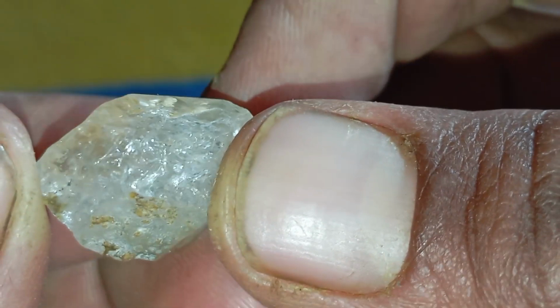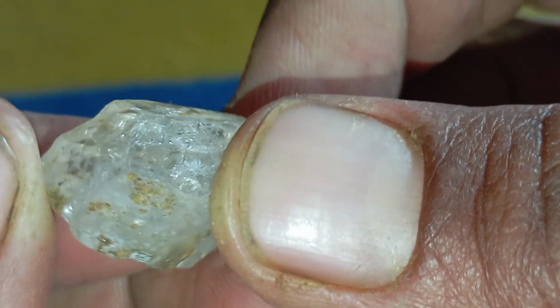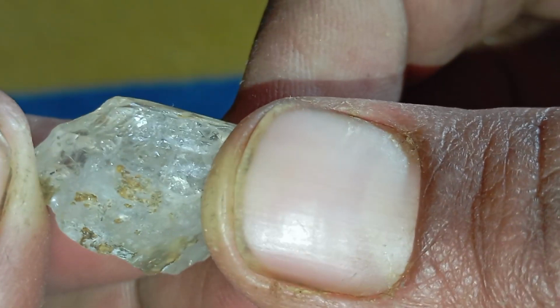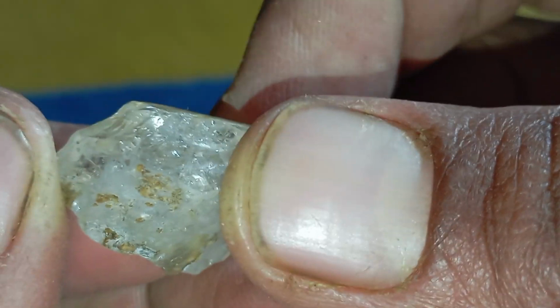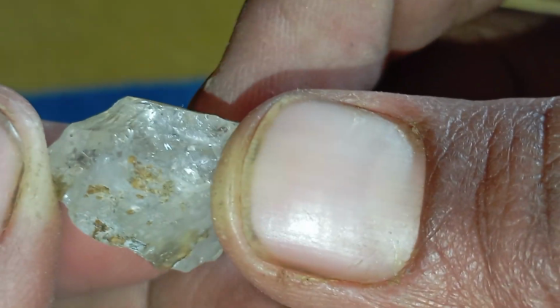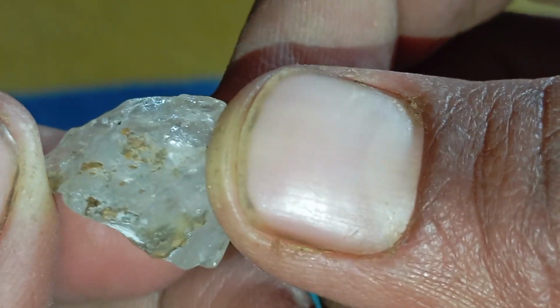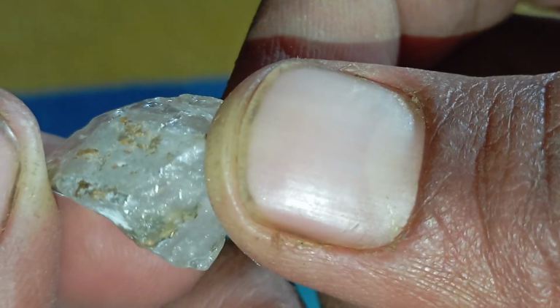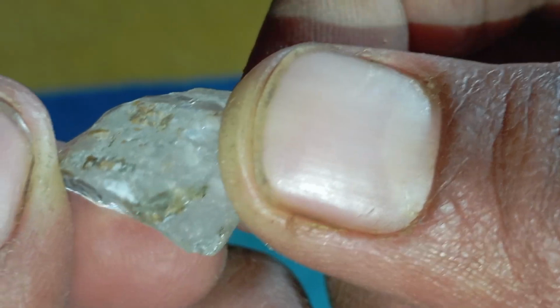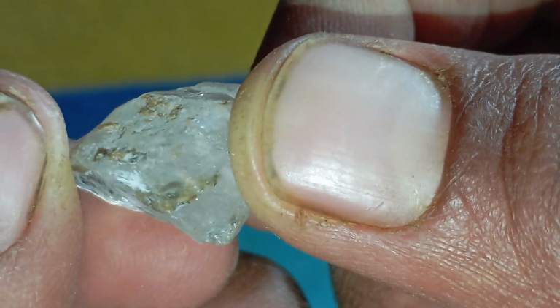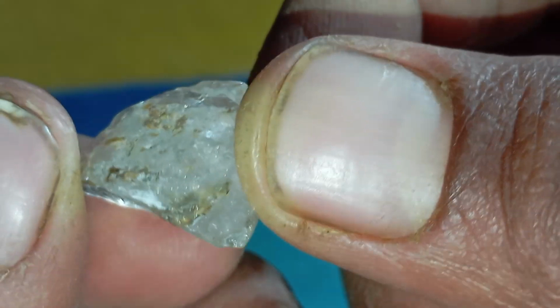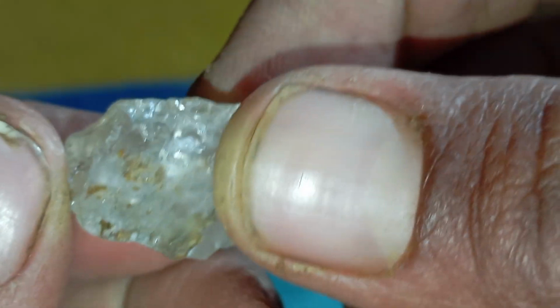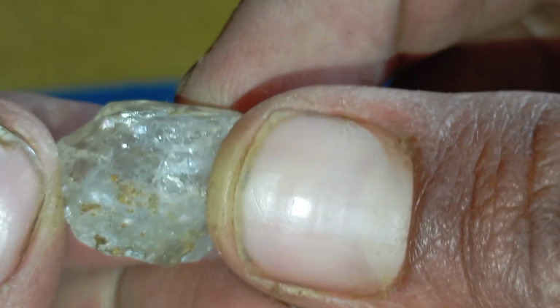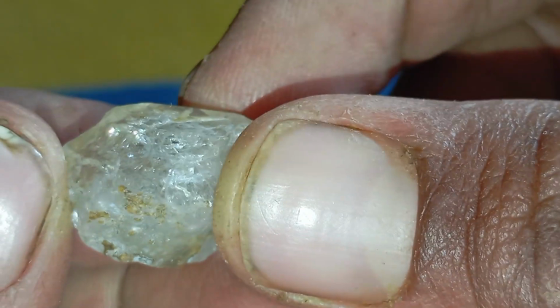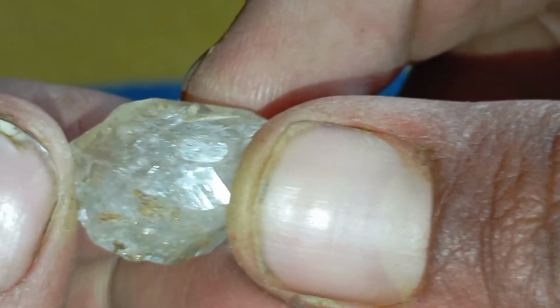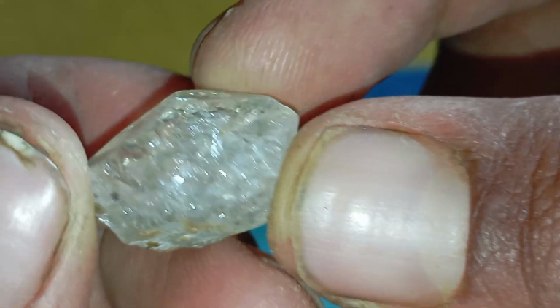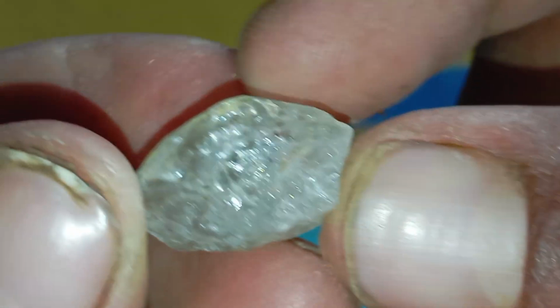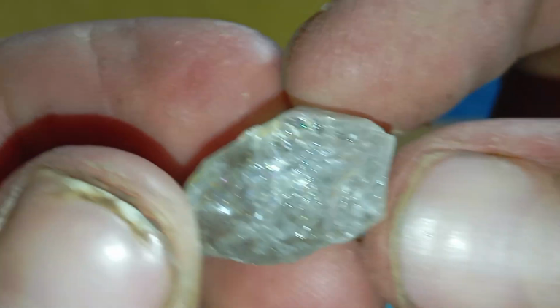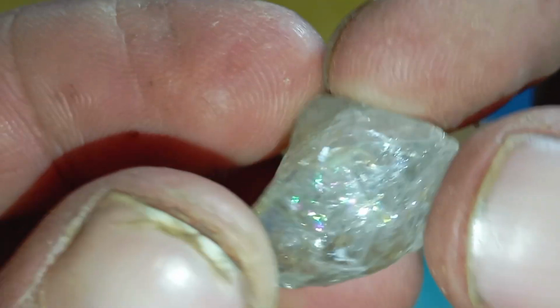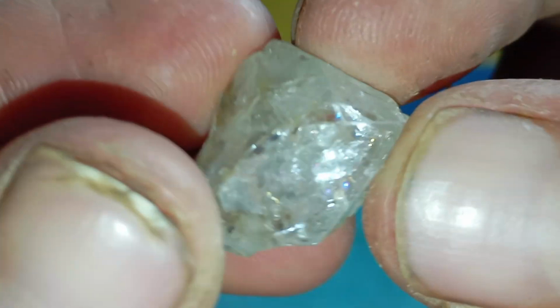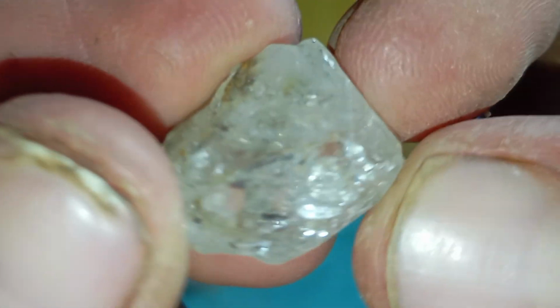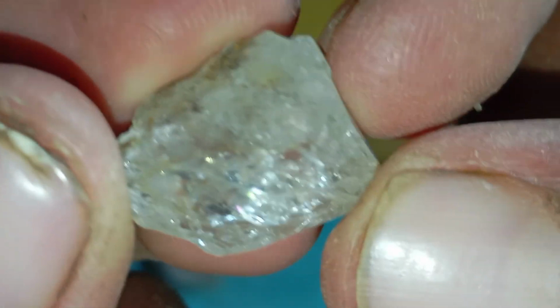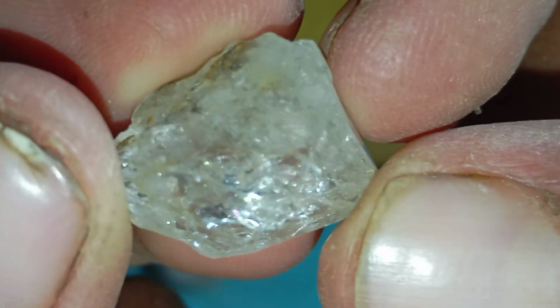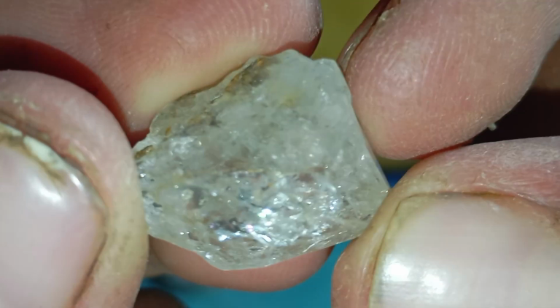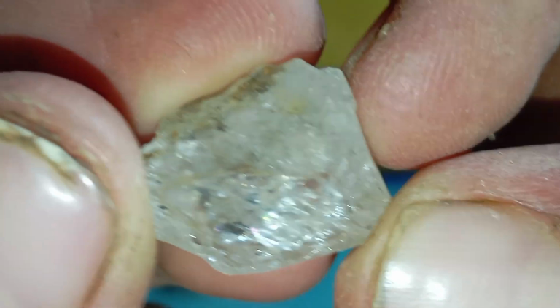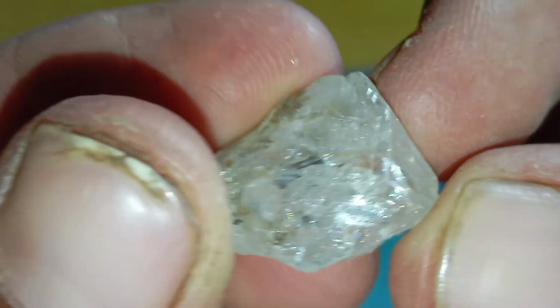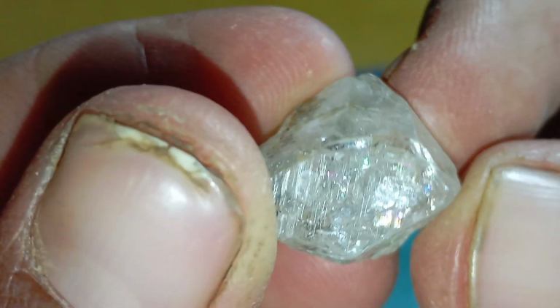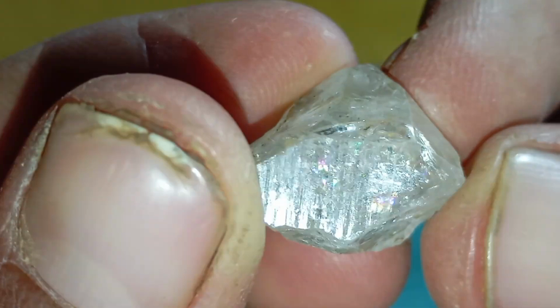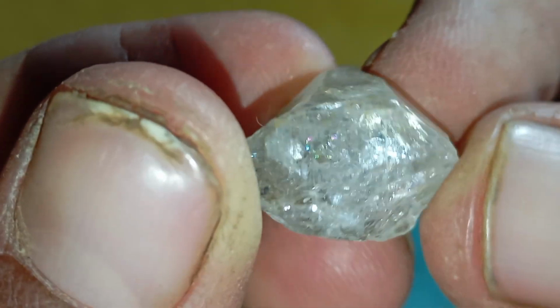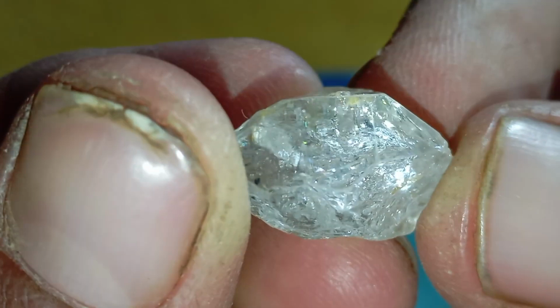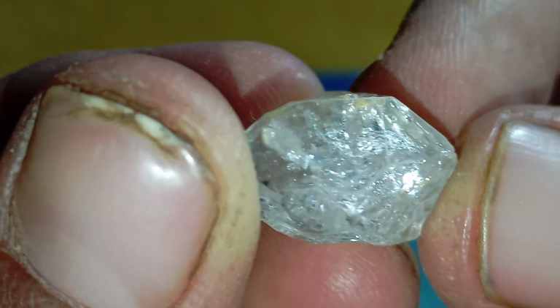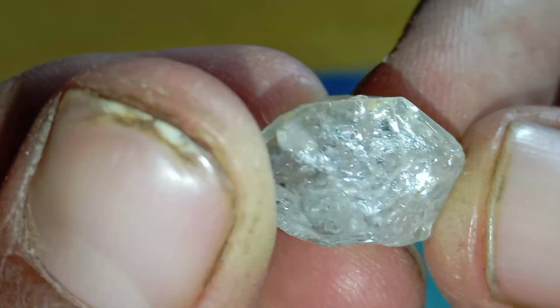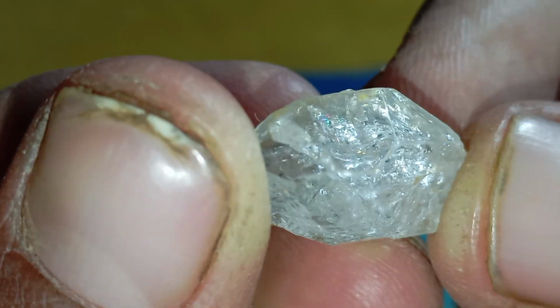Each test is easy, safe, and perfect for beginners. If you have a stone that you suspect might be a diamond, this article and video will help you know for sure.